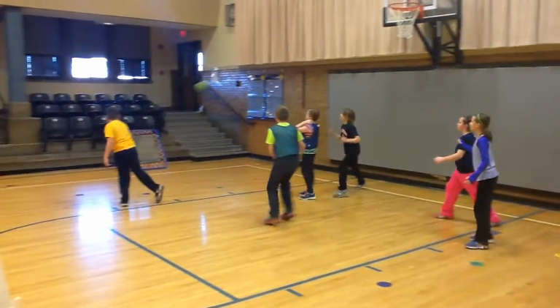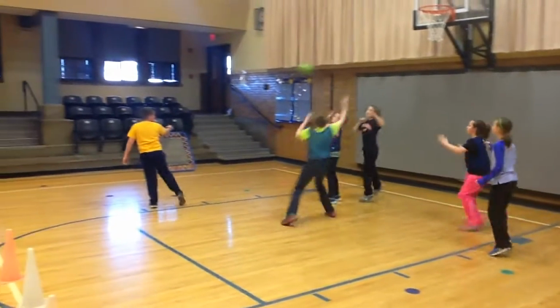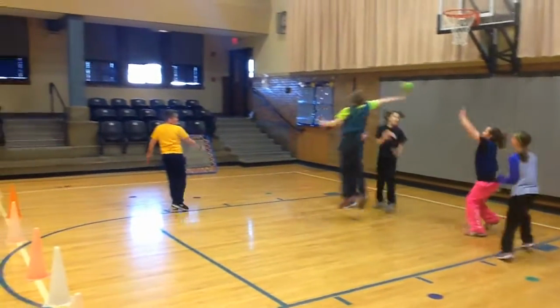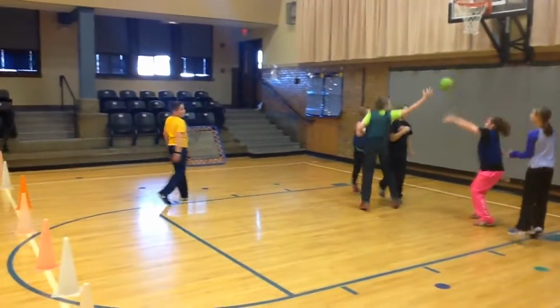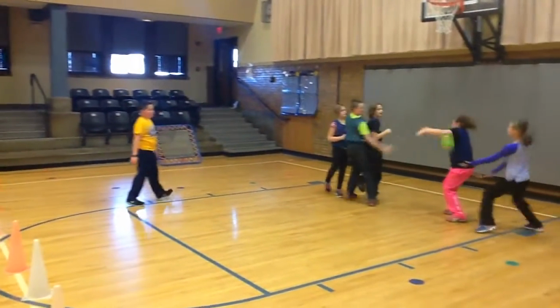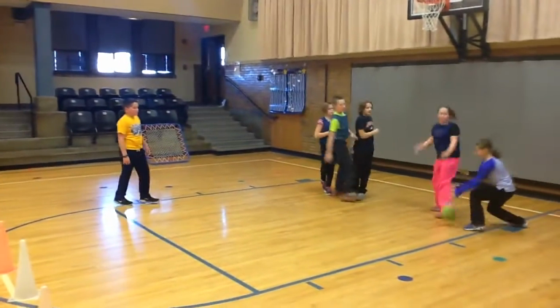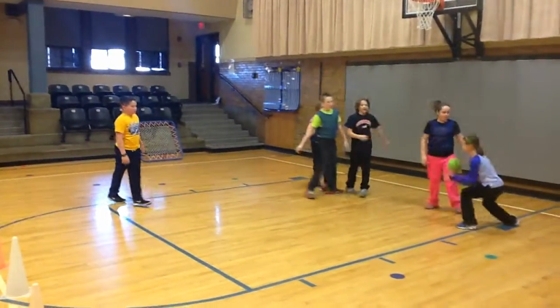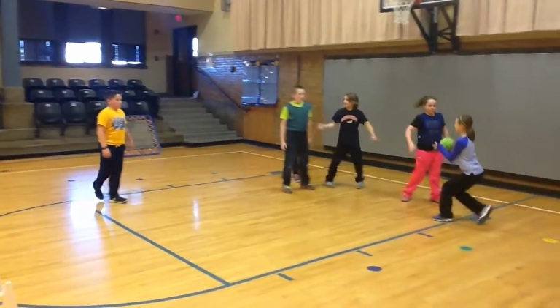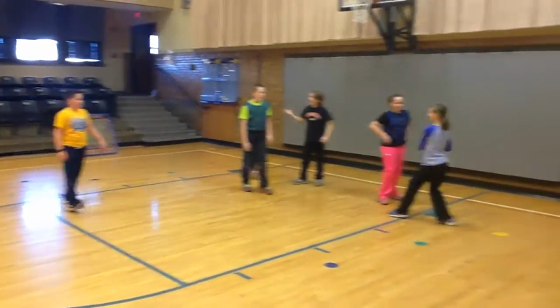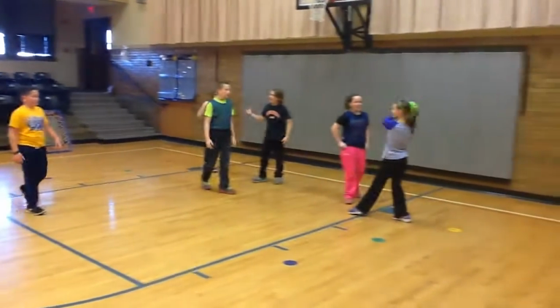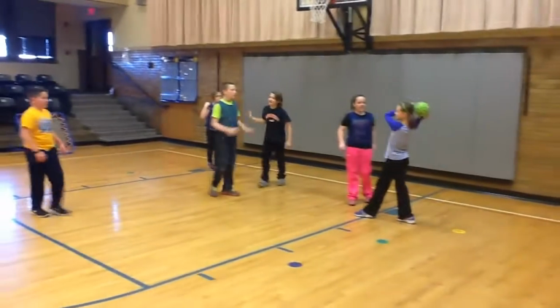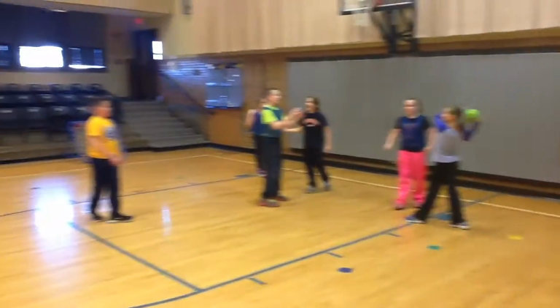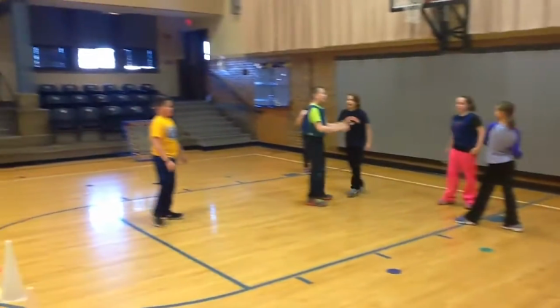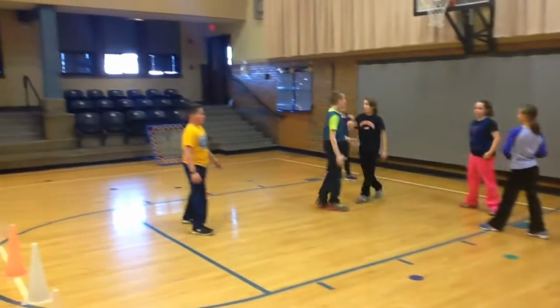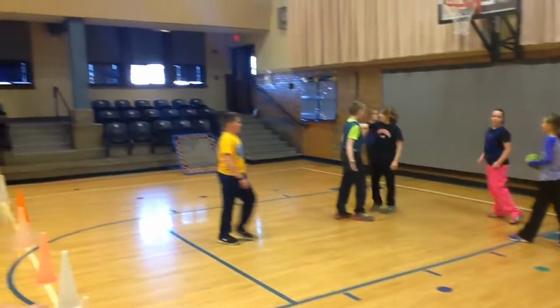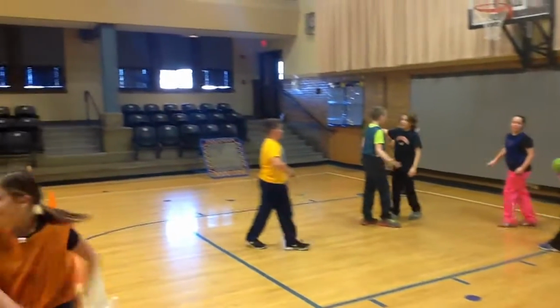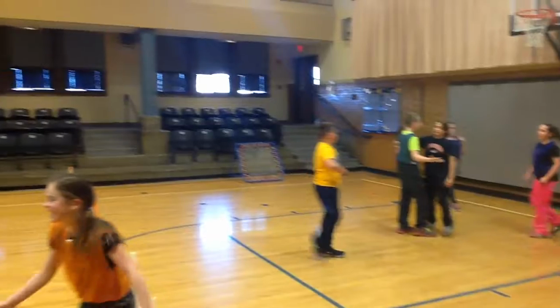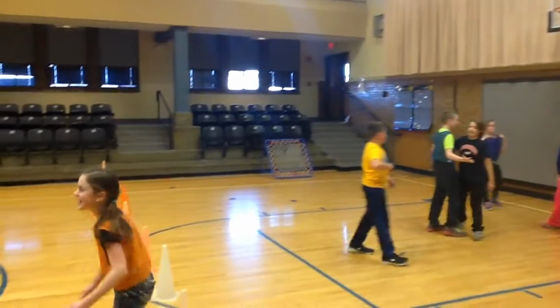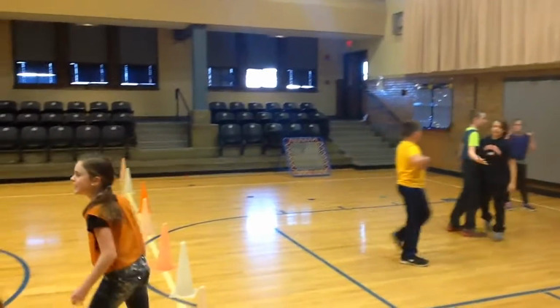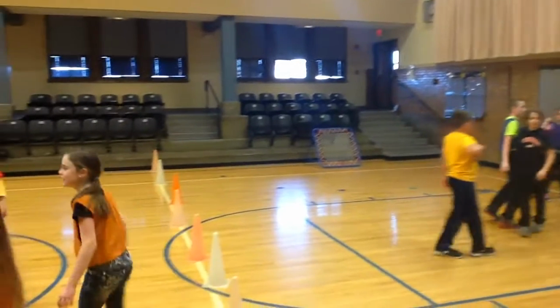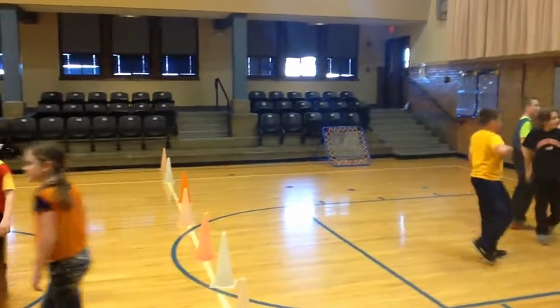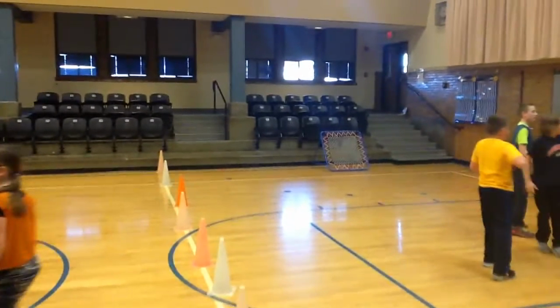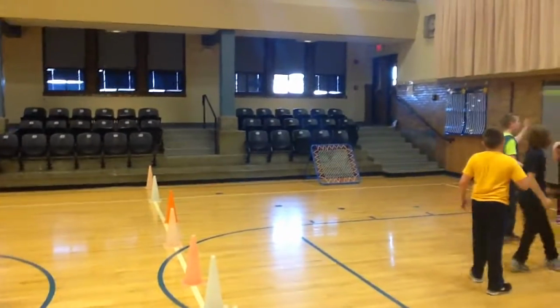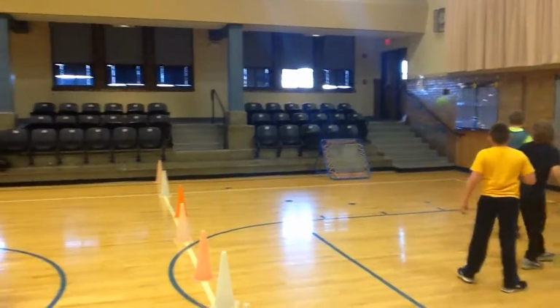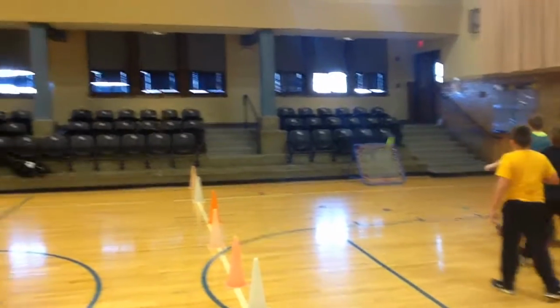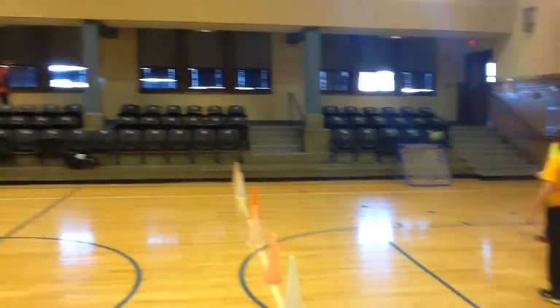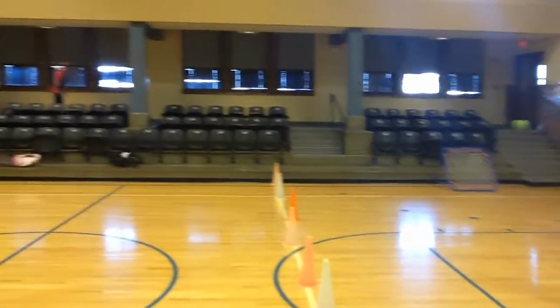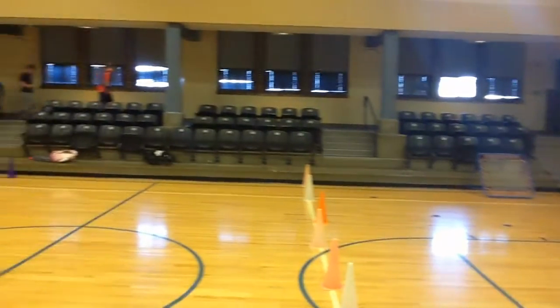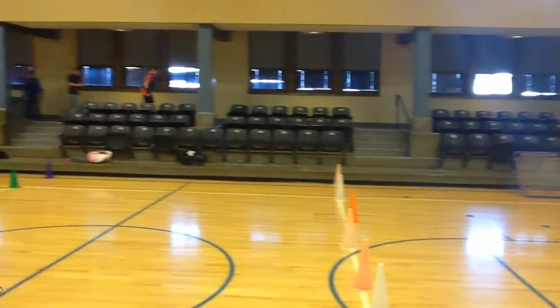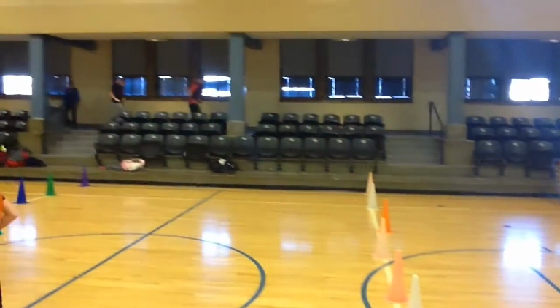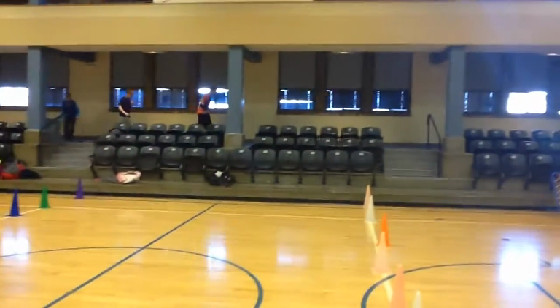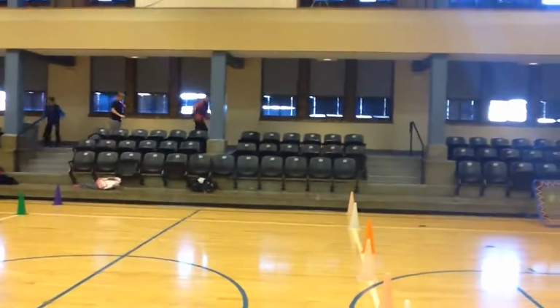Welcome to Van Meter Elementary. This is a fifth grade class. This is how we maximize space with a large class — there are about 26 students in this class.